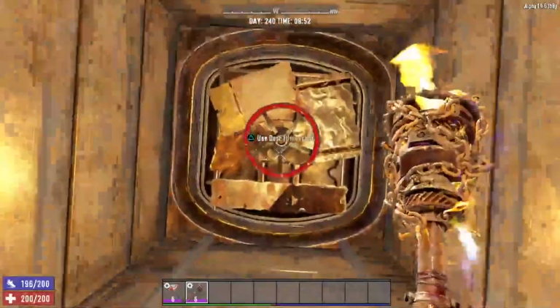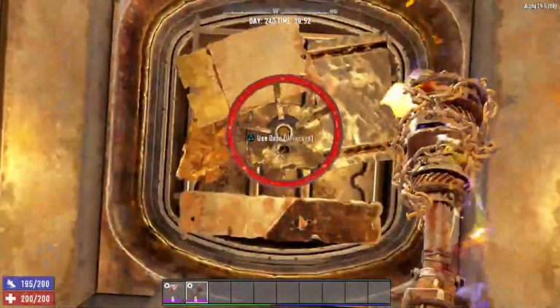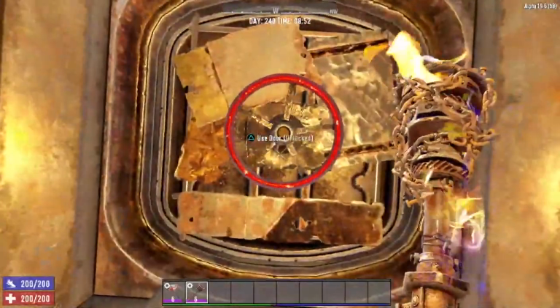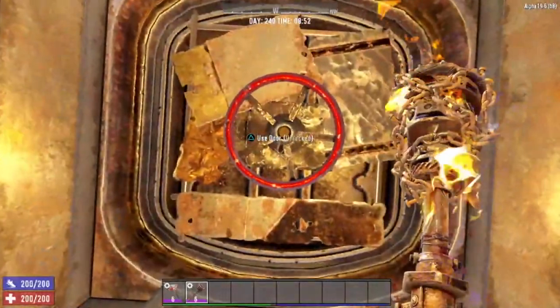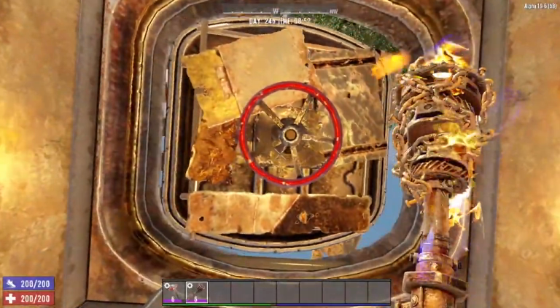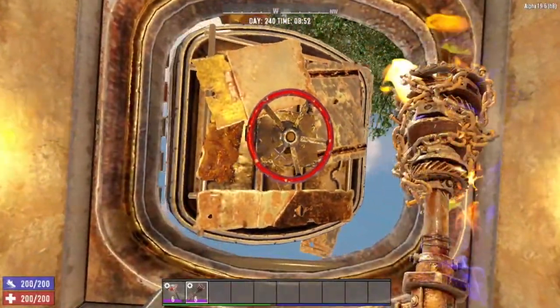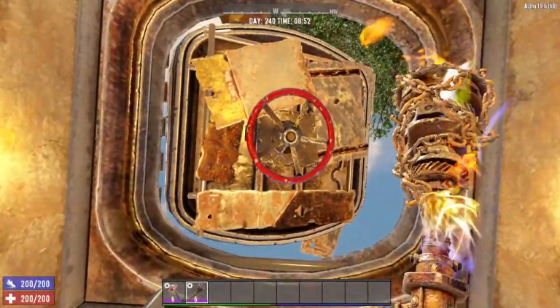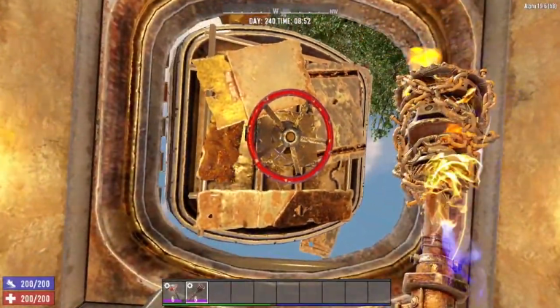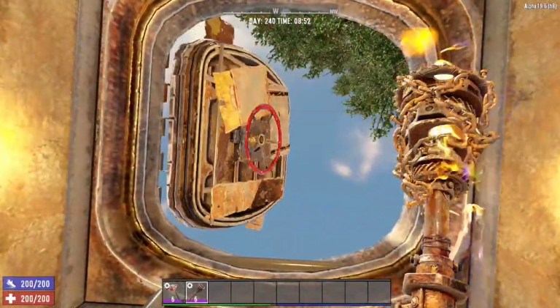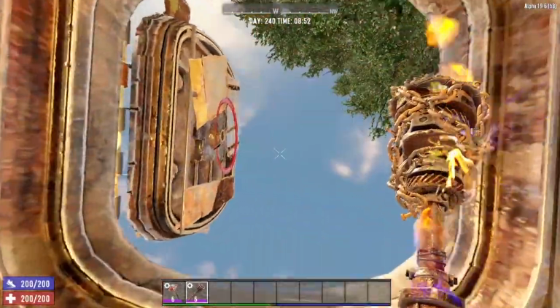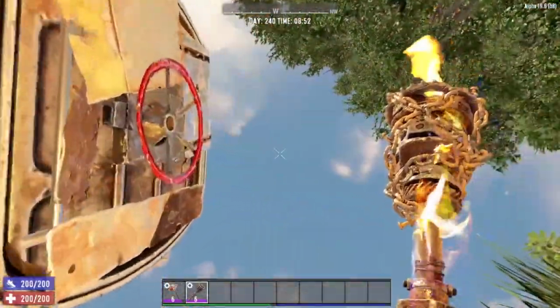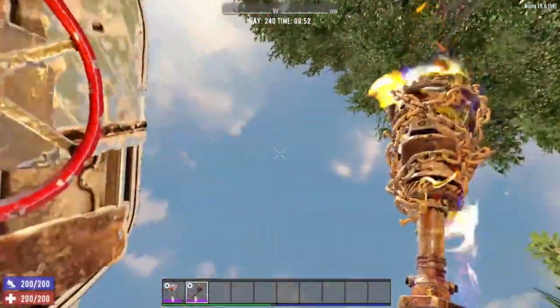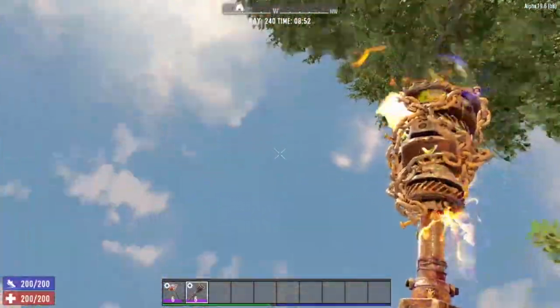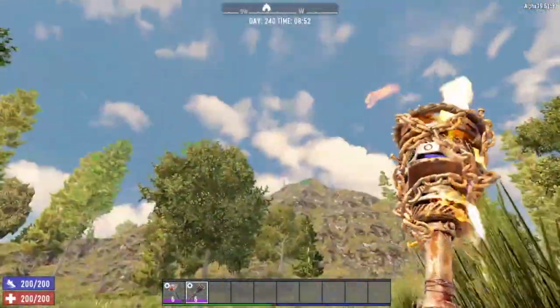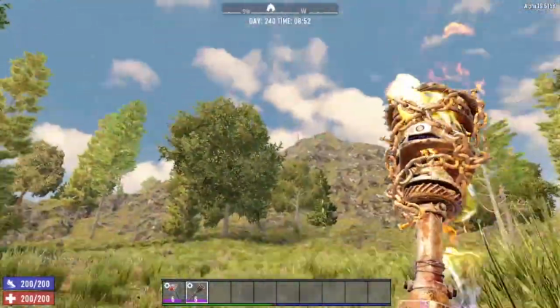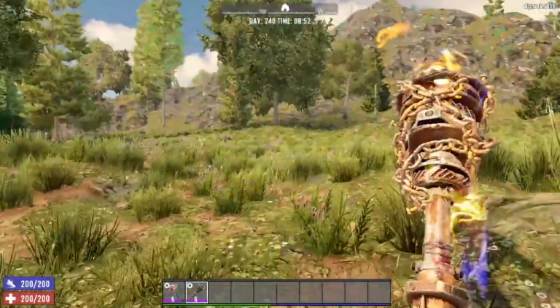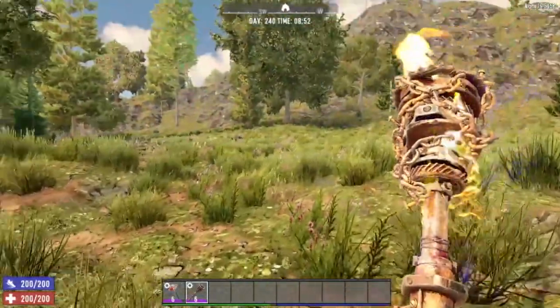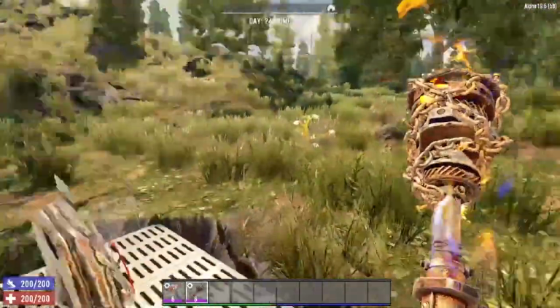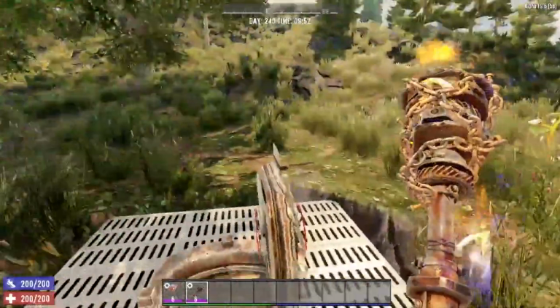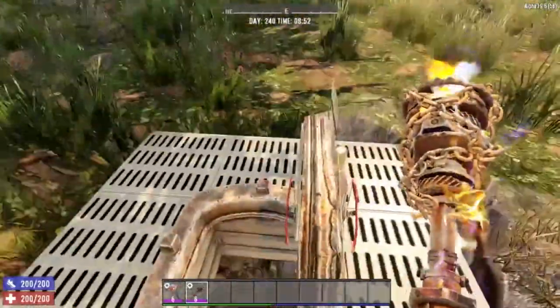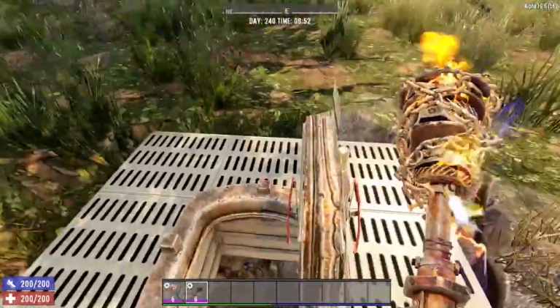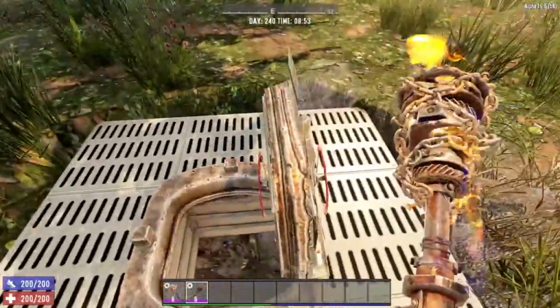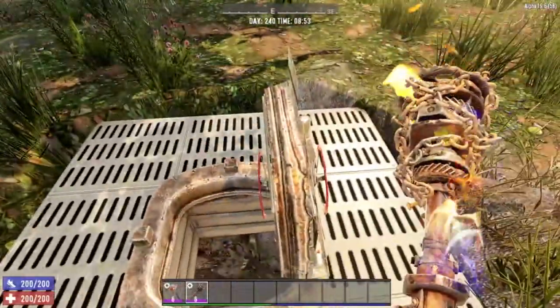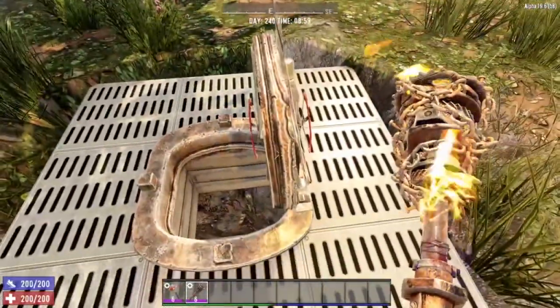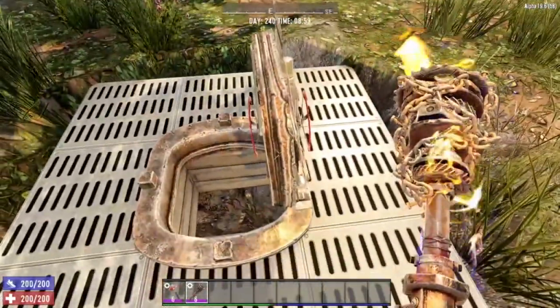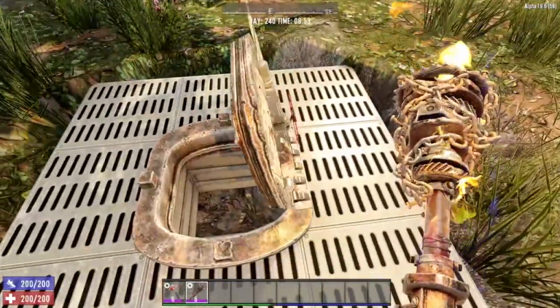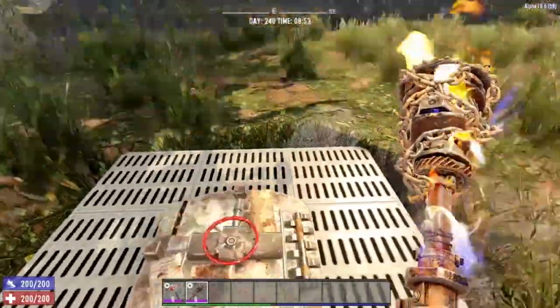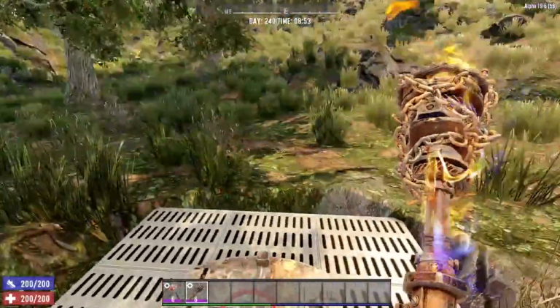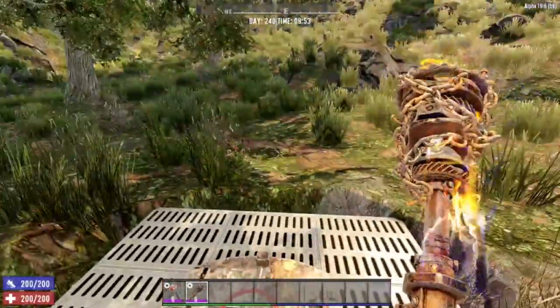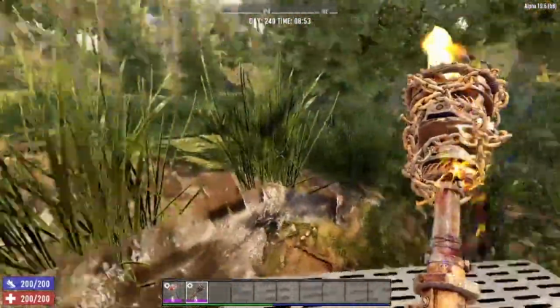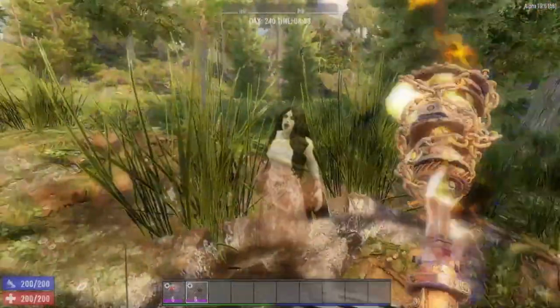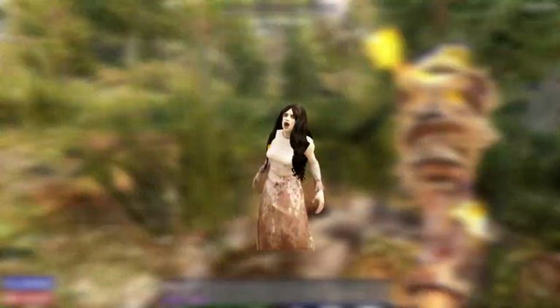Then use the second entrance in order to exit the mine. That way, when the screamer comes to check out the area surrounding your first entrance, you go out the second, nowhere near the screamer, and head on about your merry business.